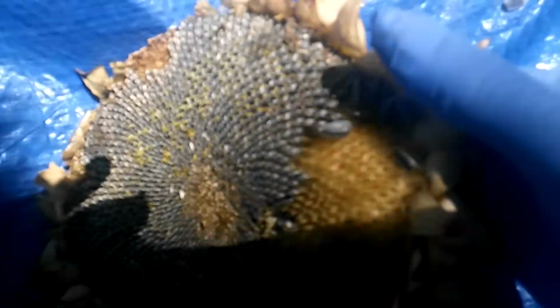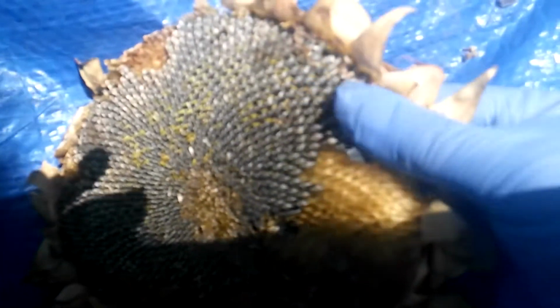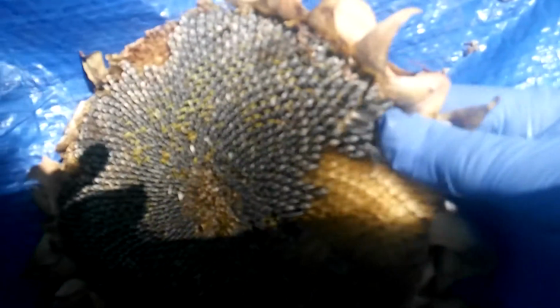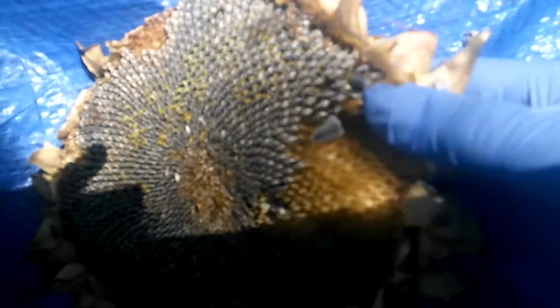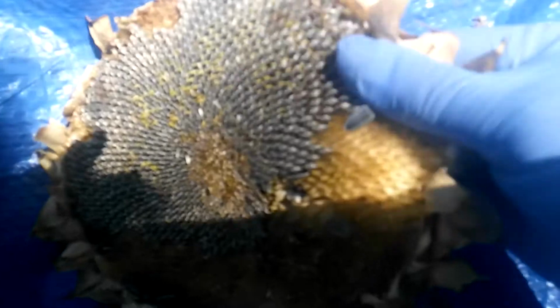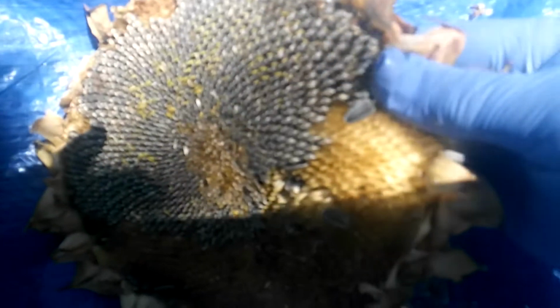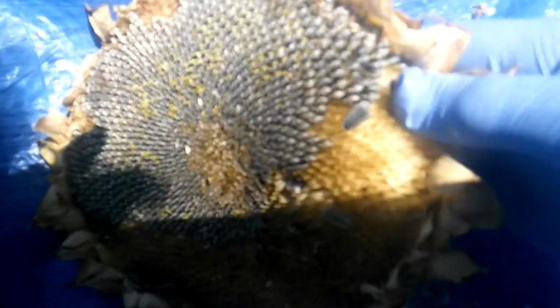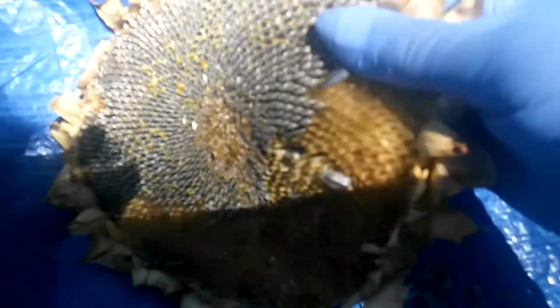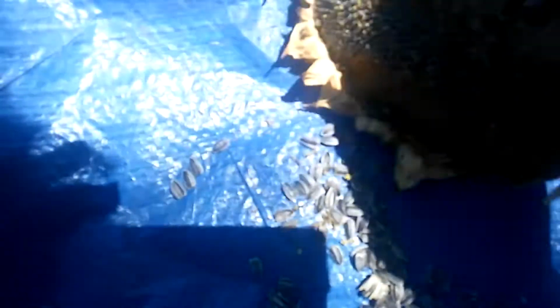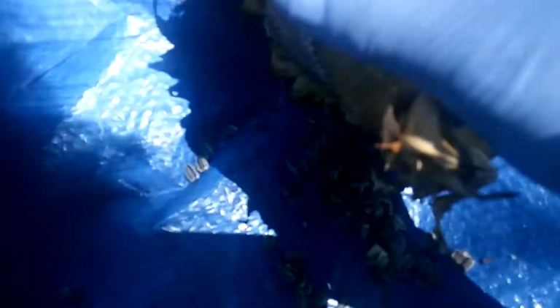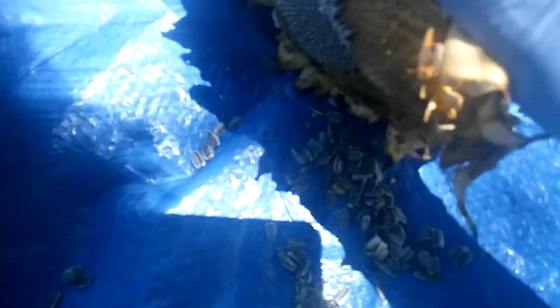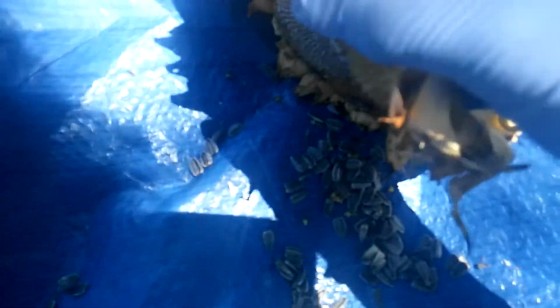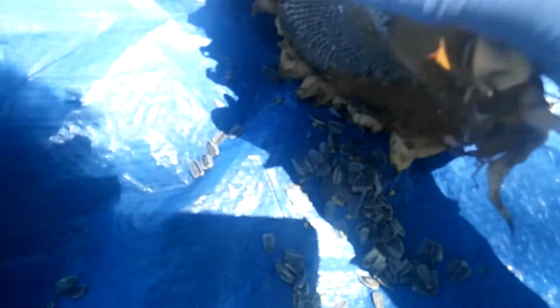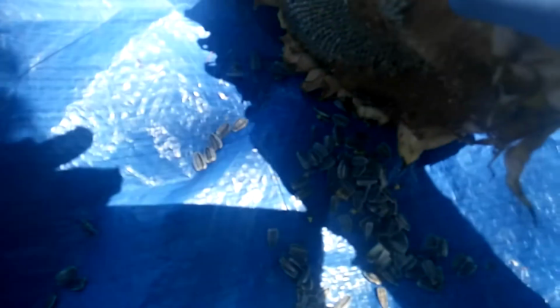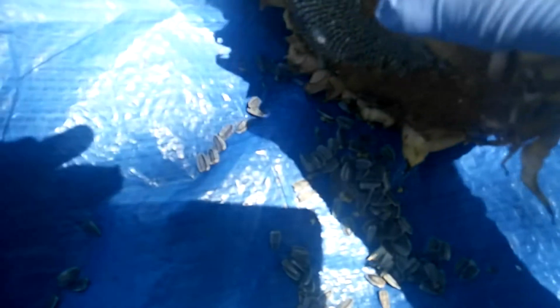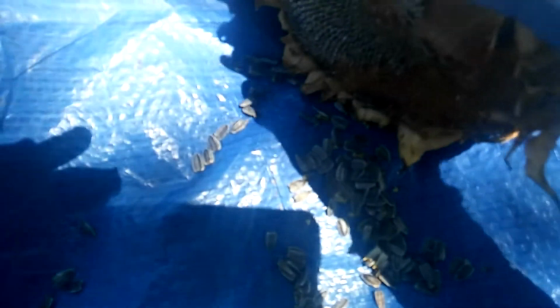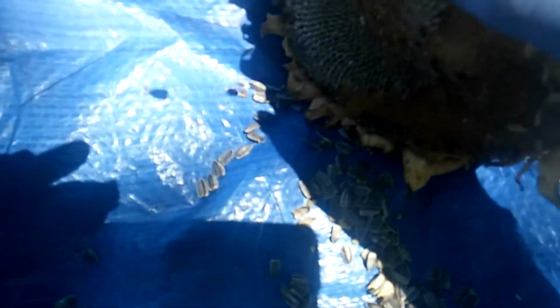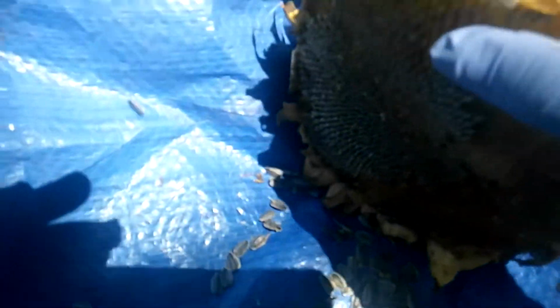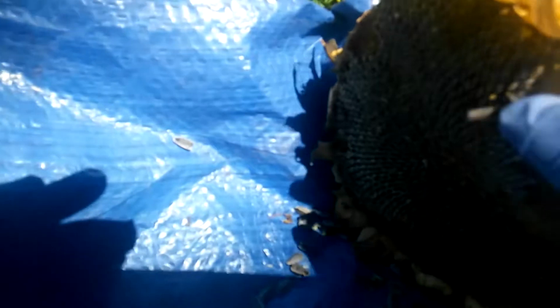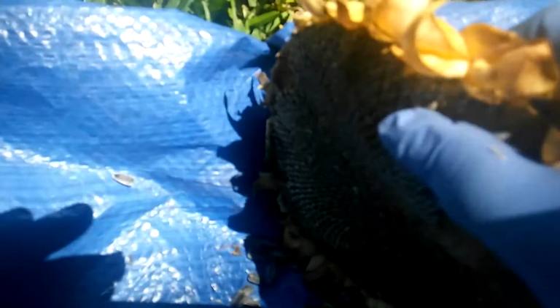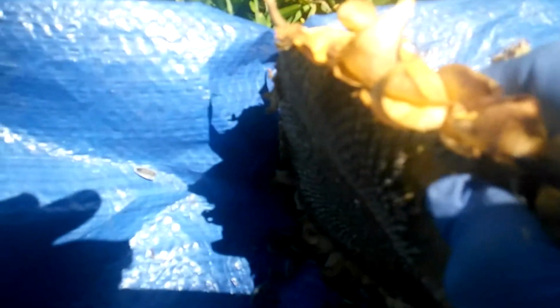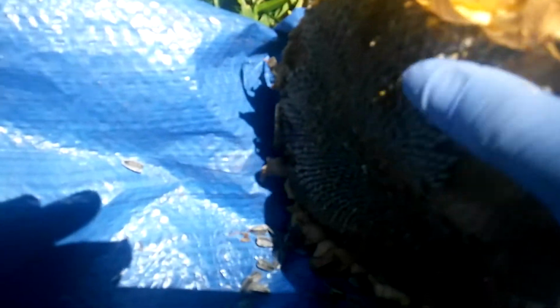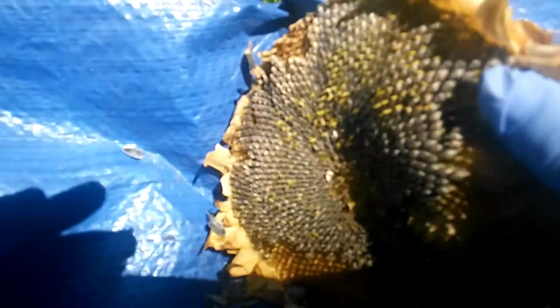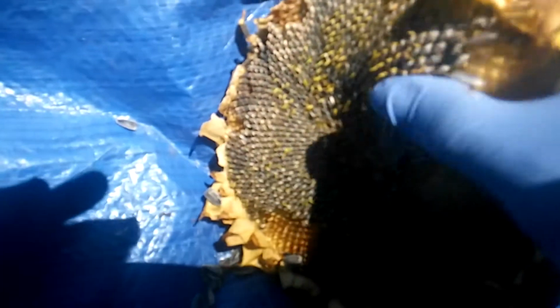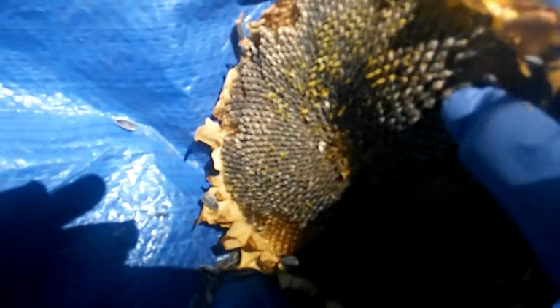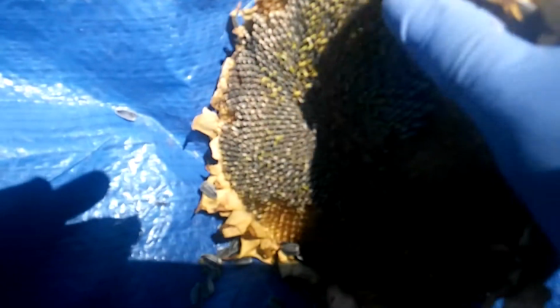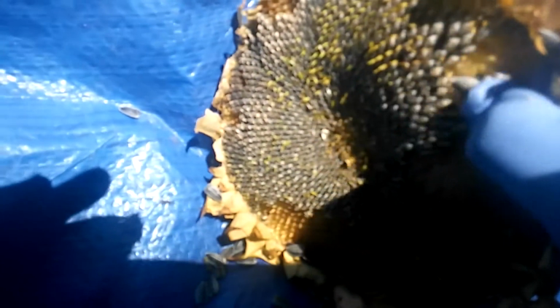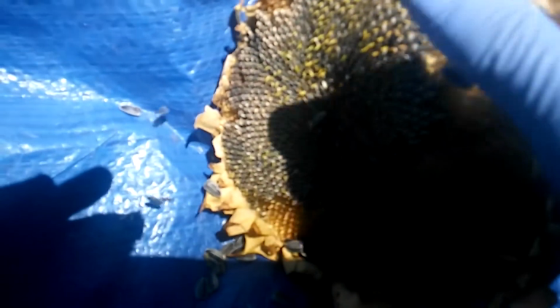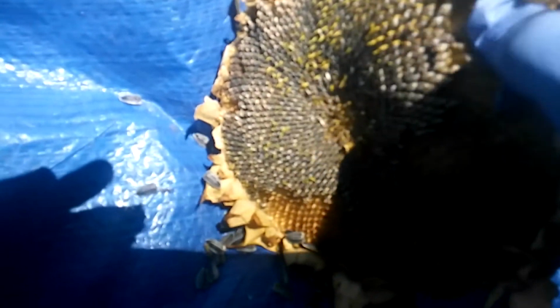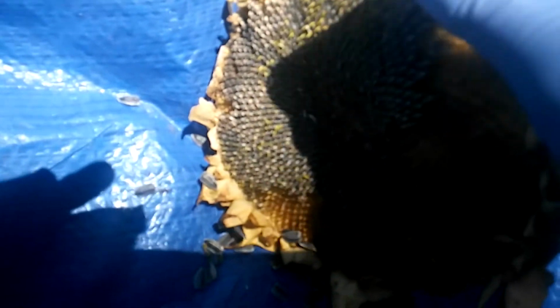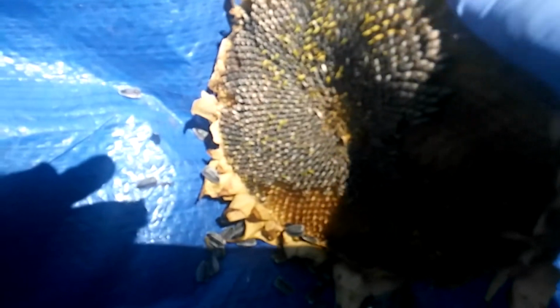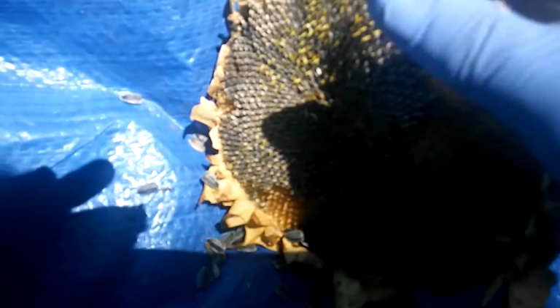They're coming right on out. You just wipe across when they're dry, and they will fall right out. Just like that. And there are your sunflower seeds.